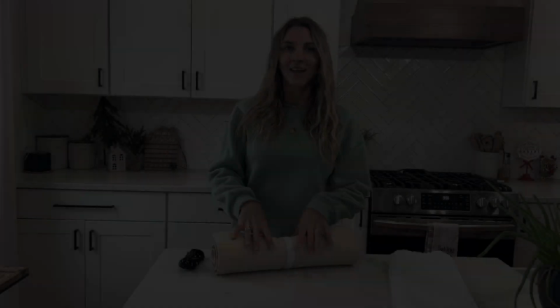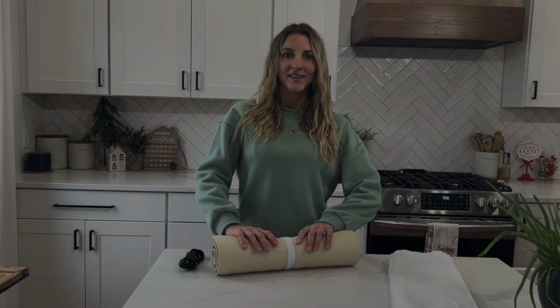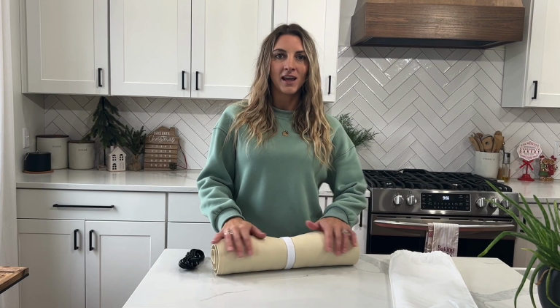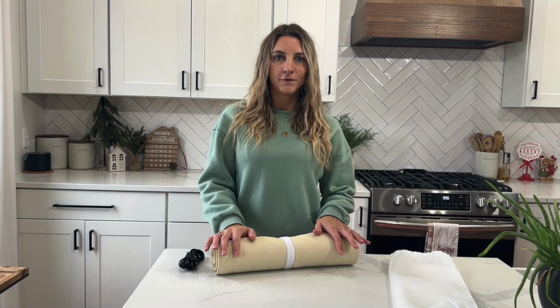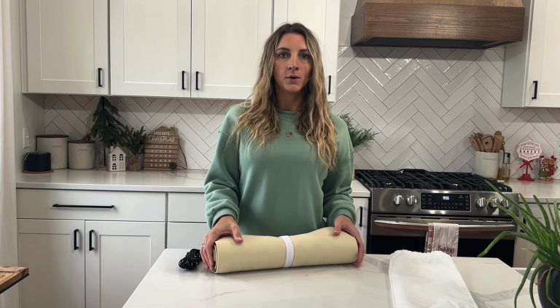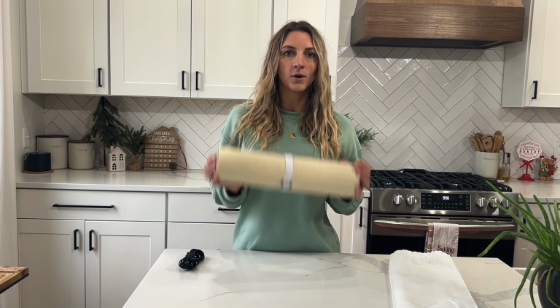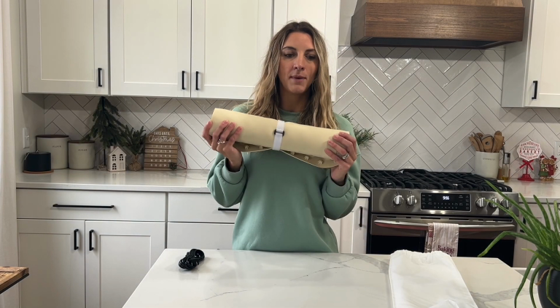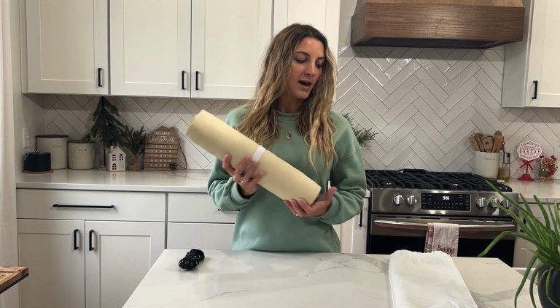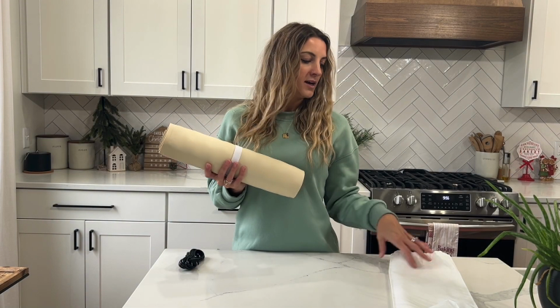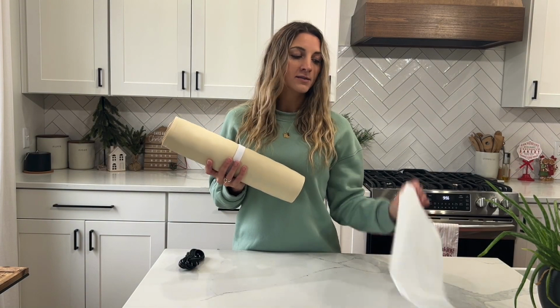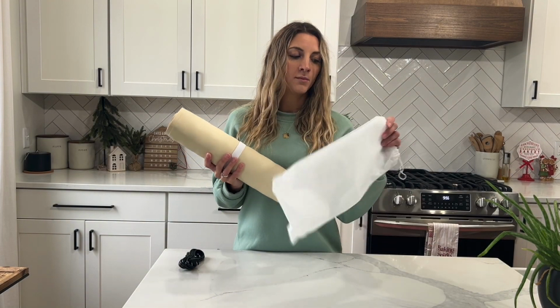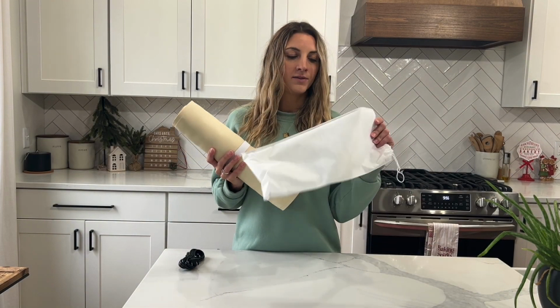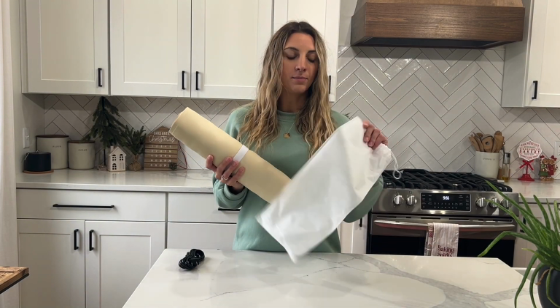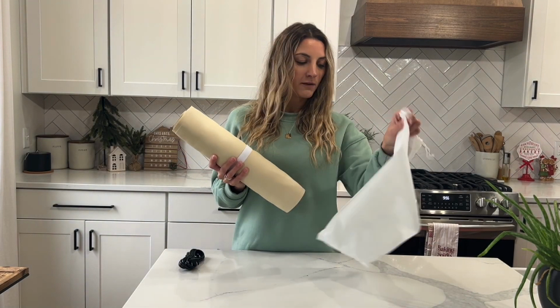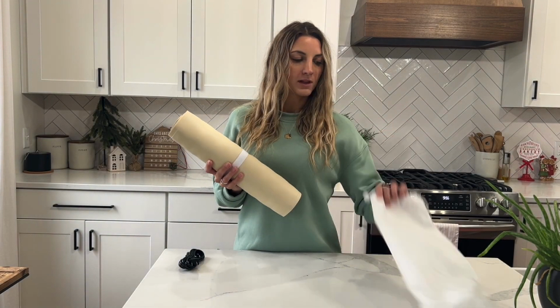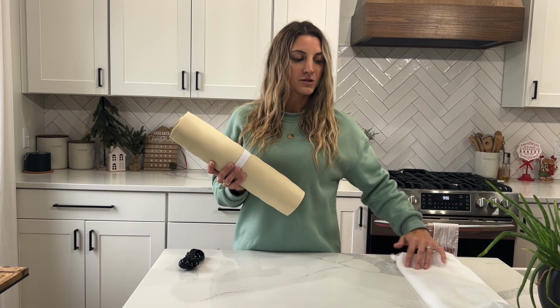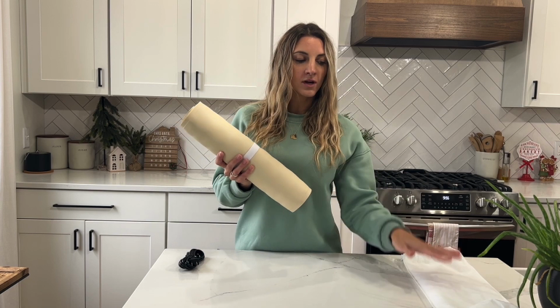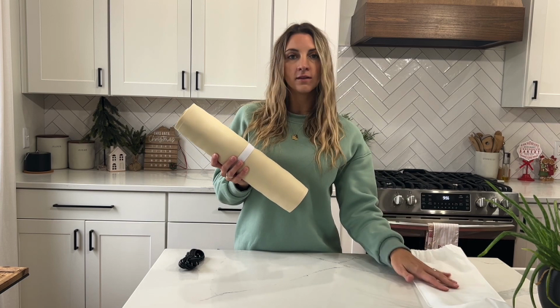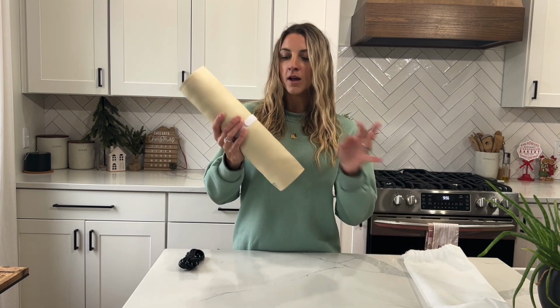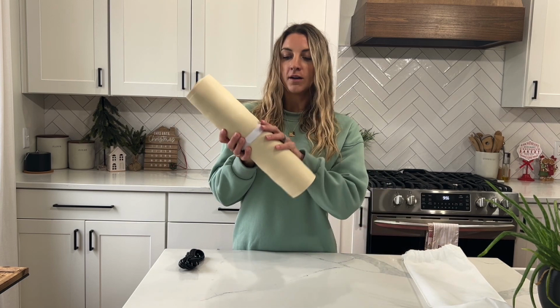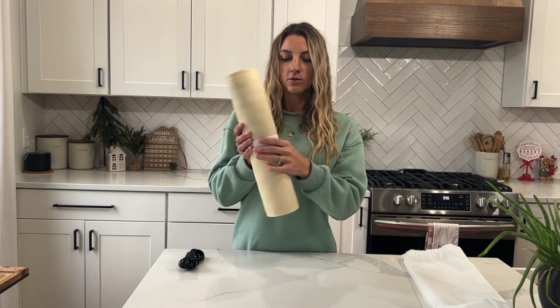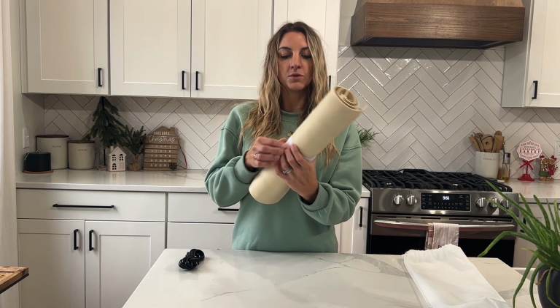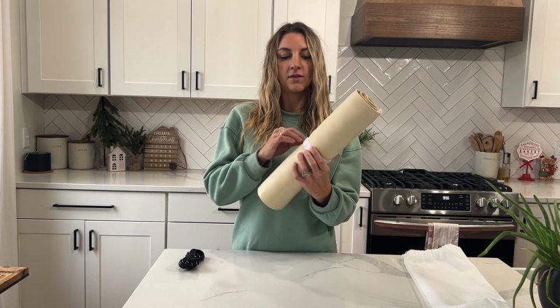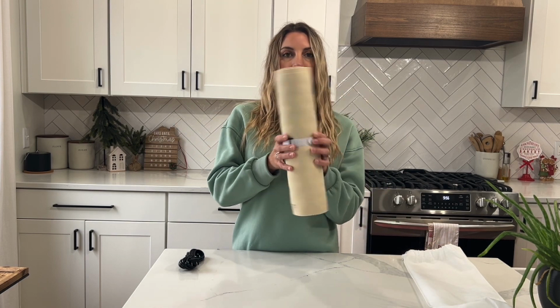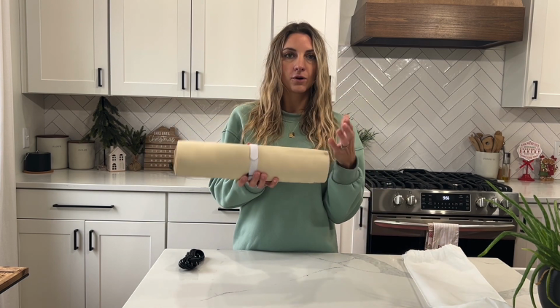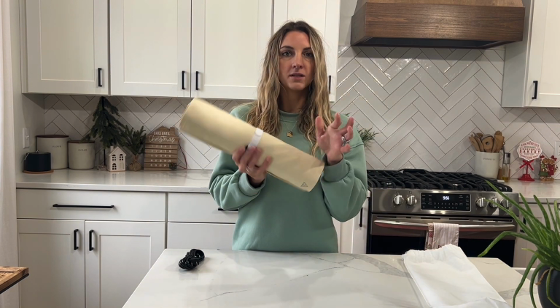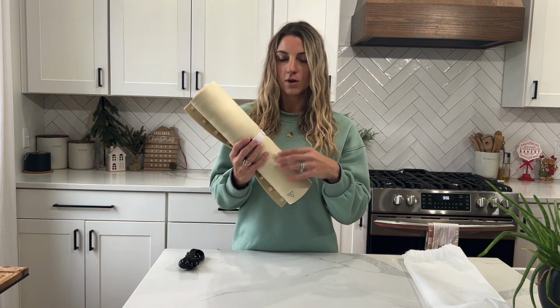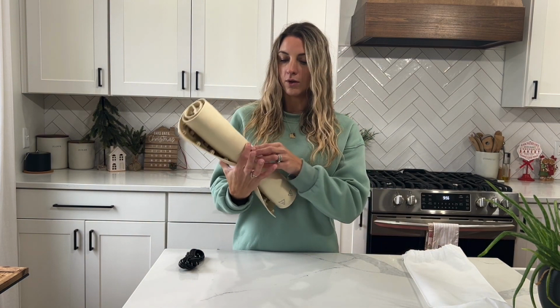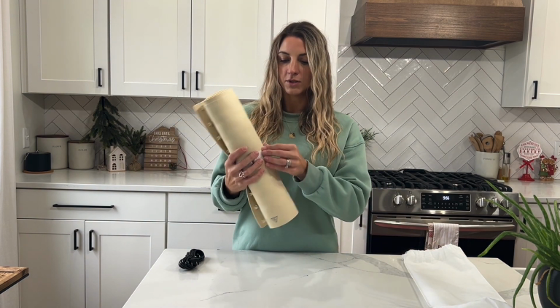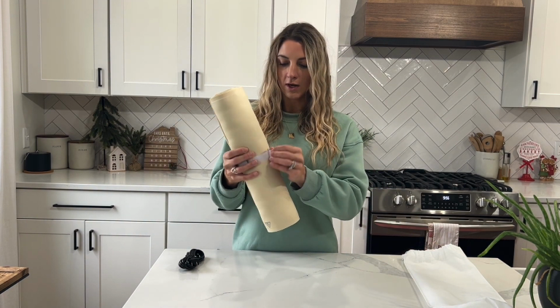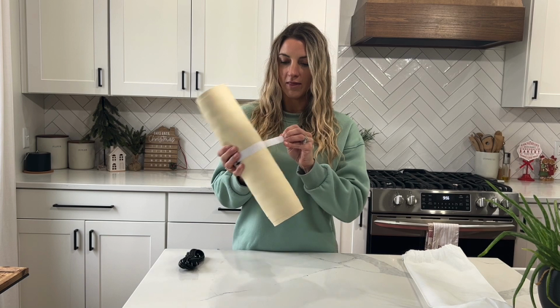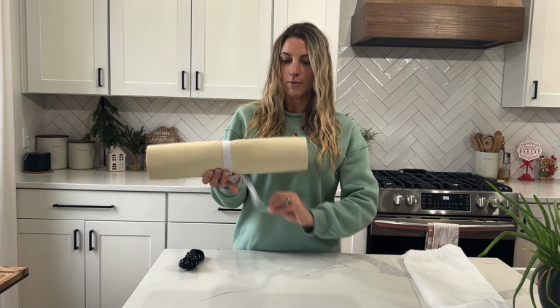This is a food warming pad. It does come in this bag if you would like to store it in that. It also comes with this velcro piece so you can roll it up and store it that way.